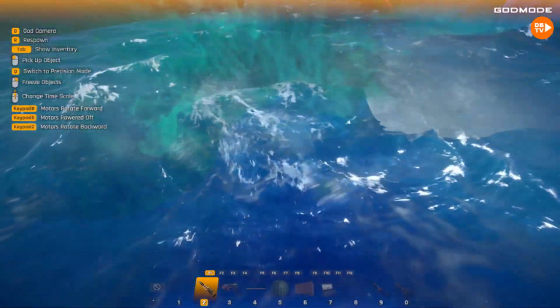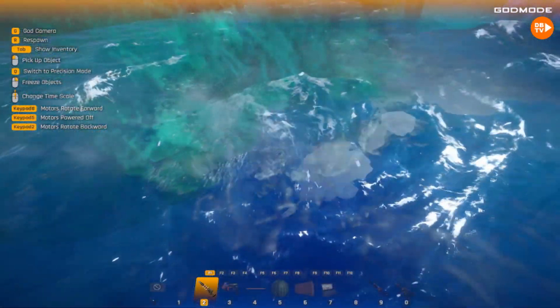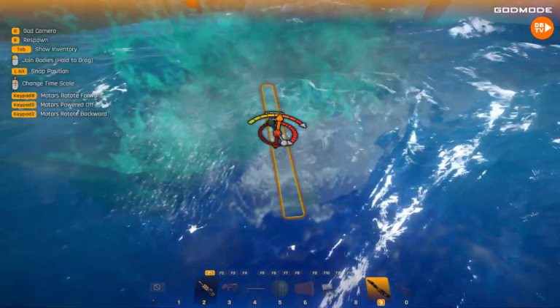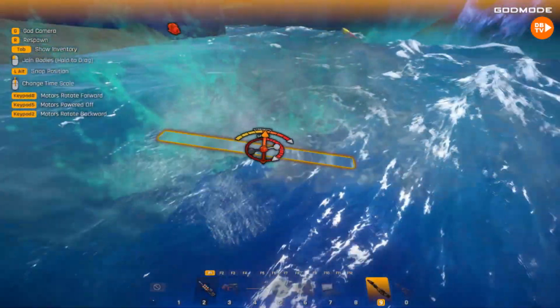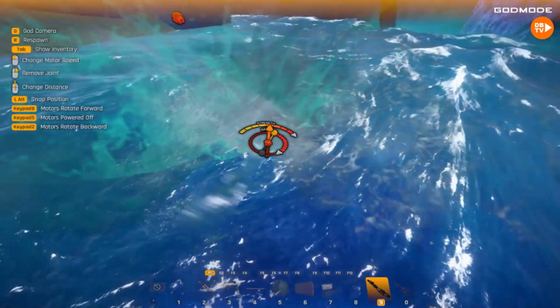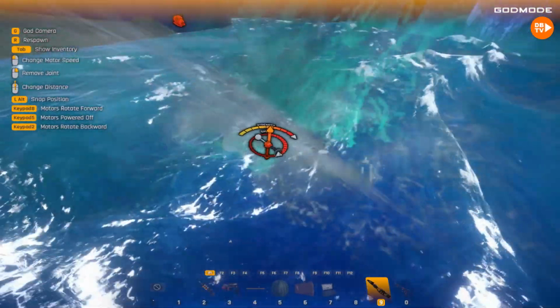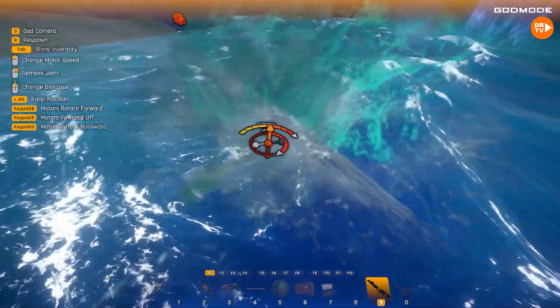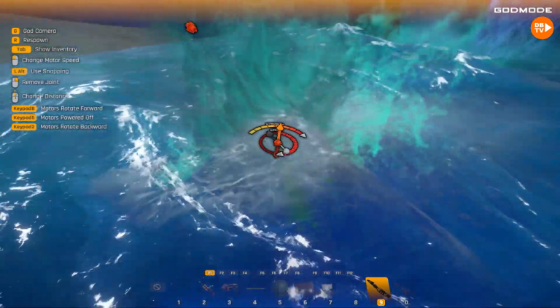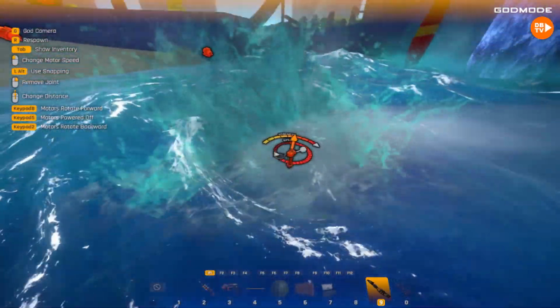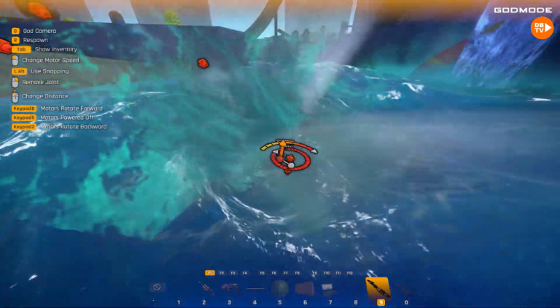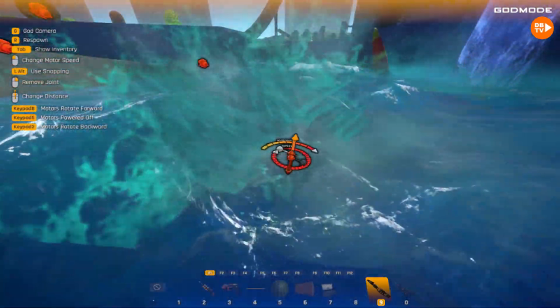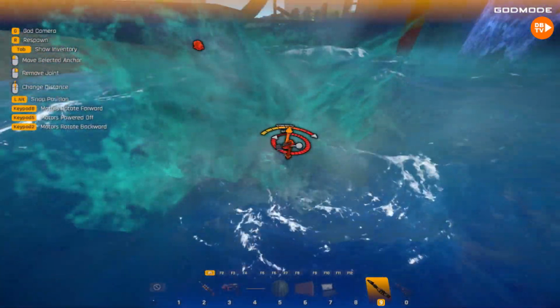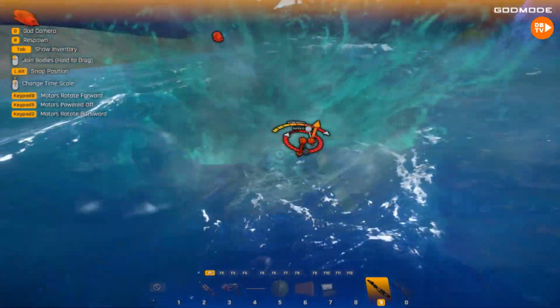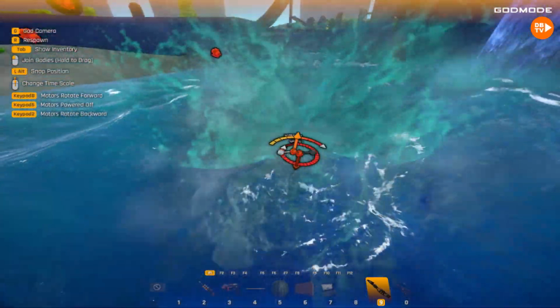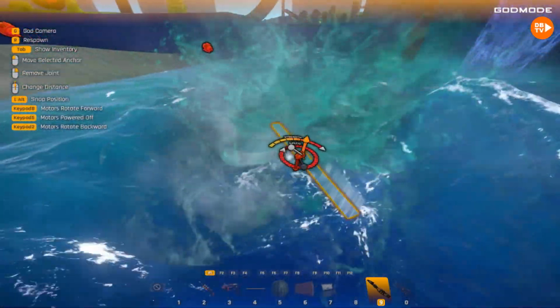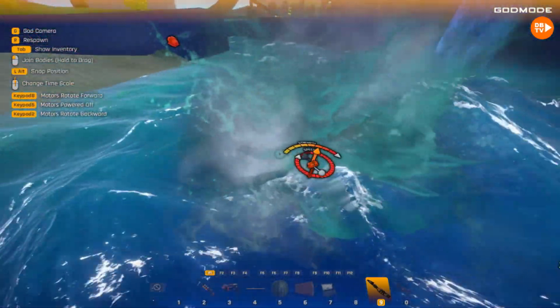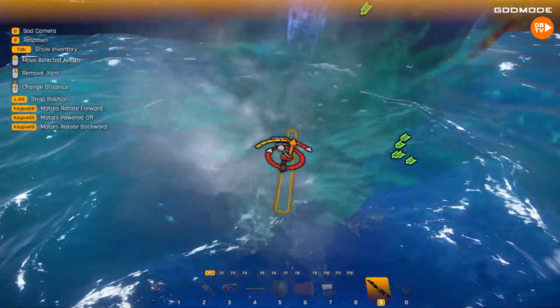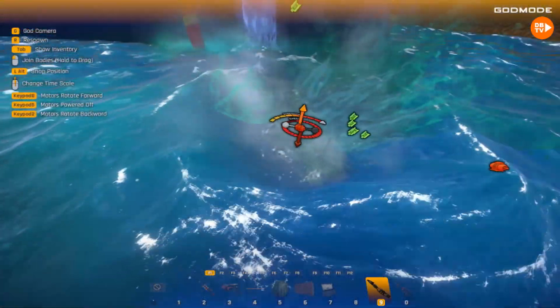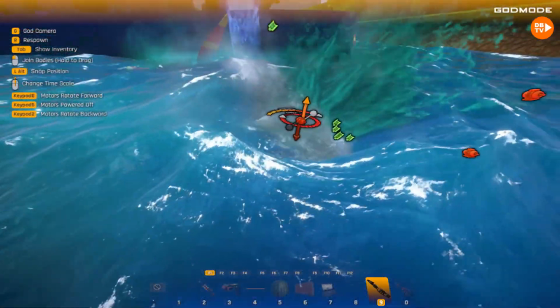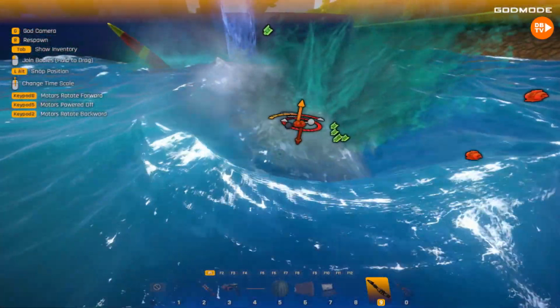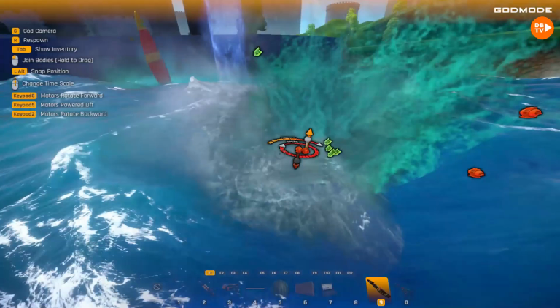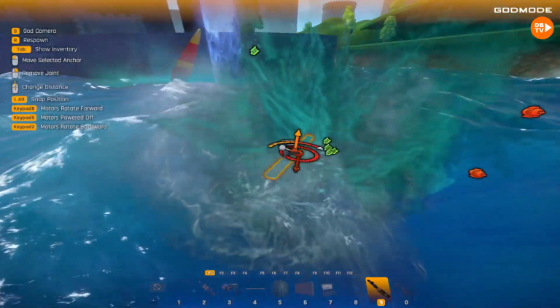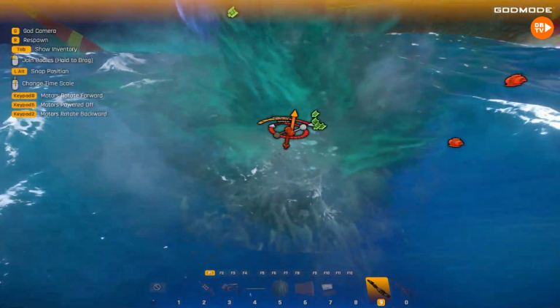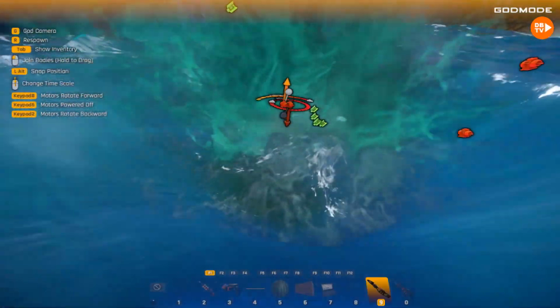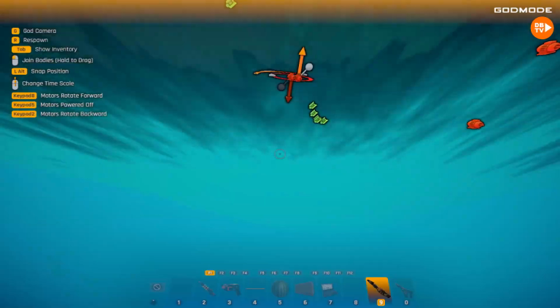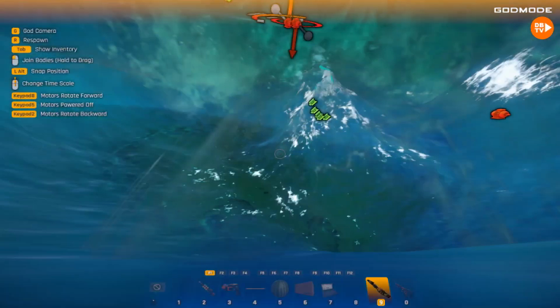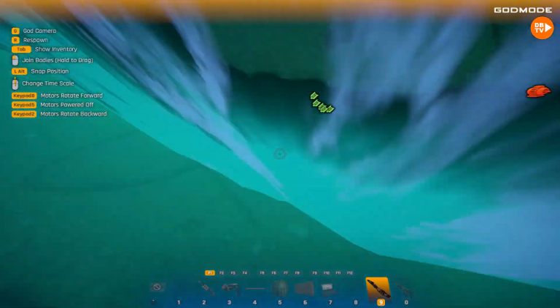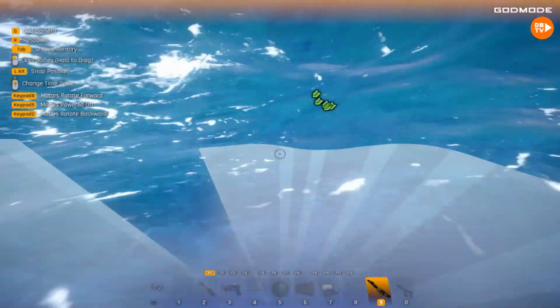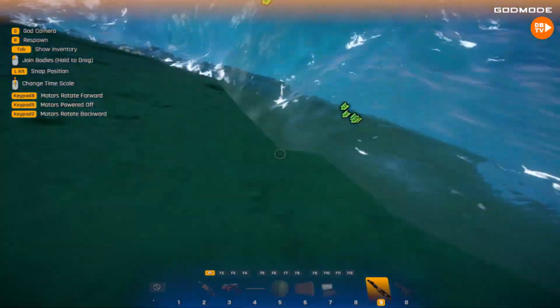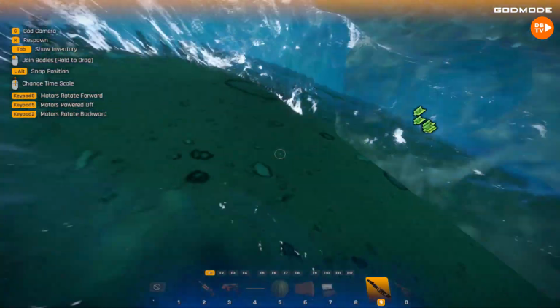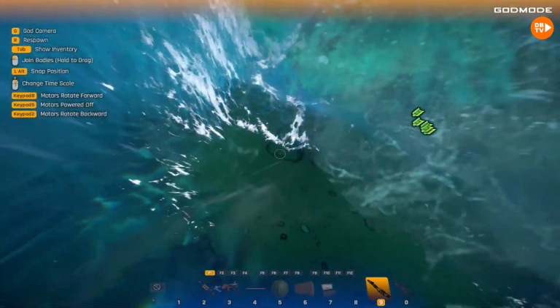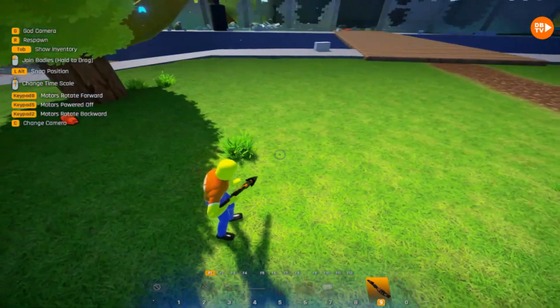And of course, with the motor, you can adjust the speed — so you can make it go super fast! It can go absolutely insane! Just look at this — it's actually hitting the bottom!